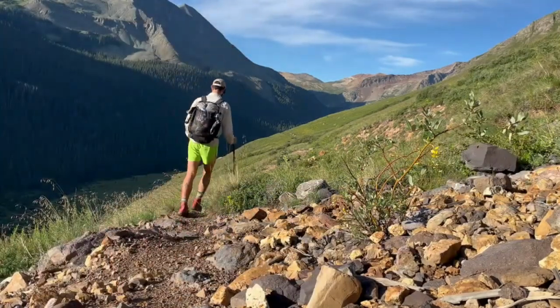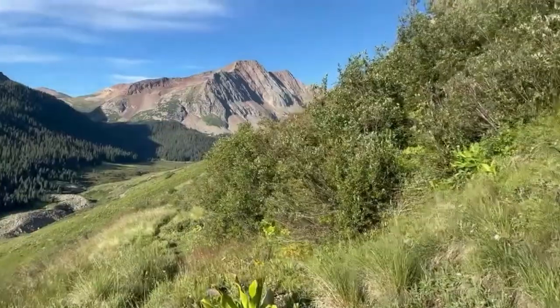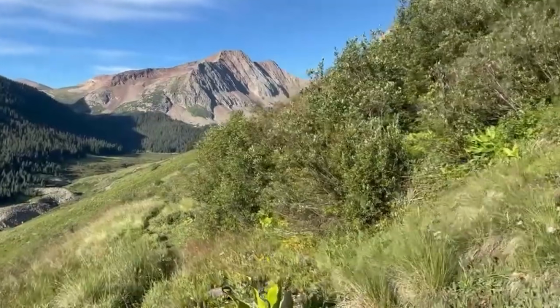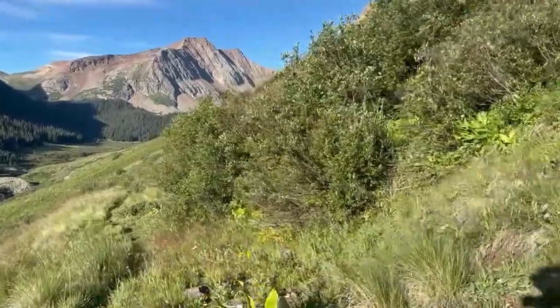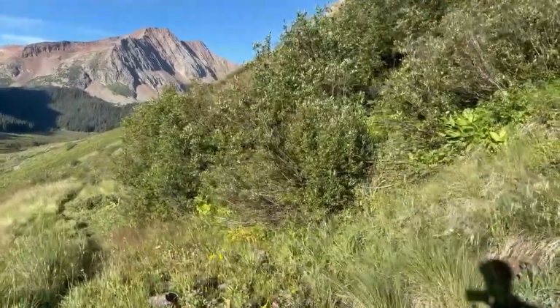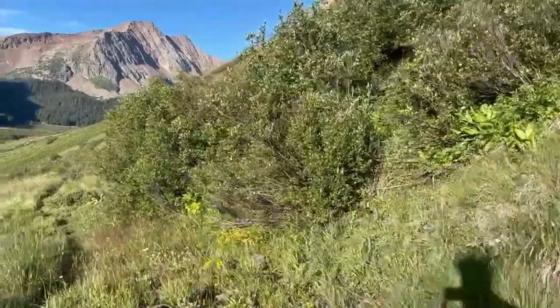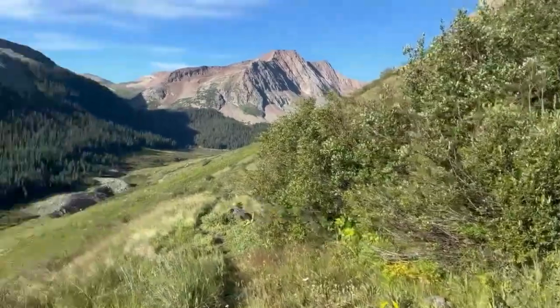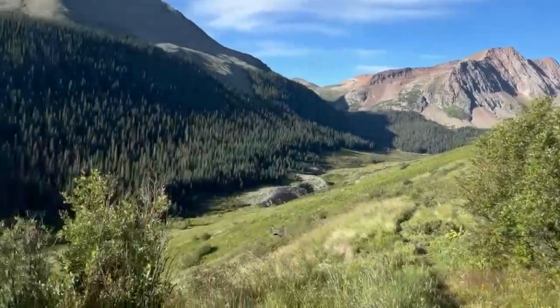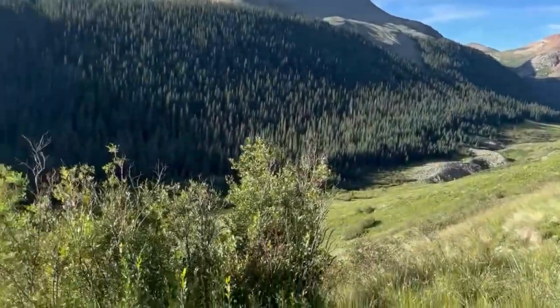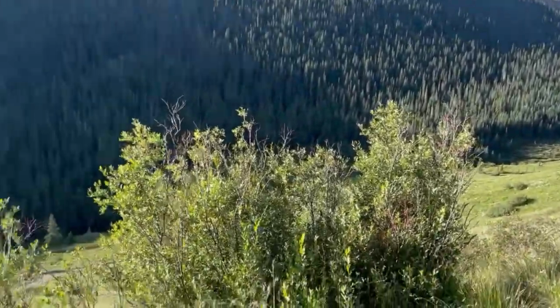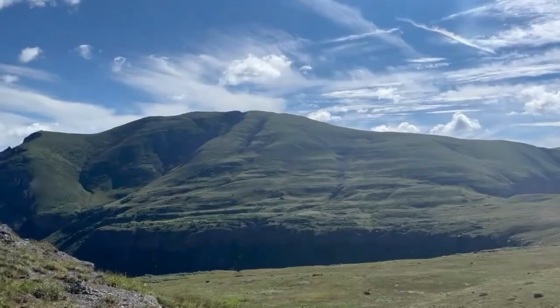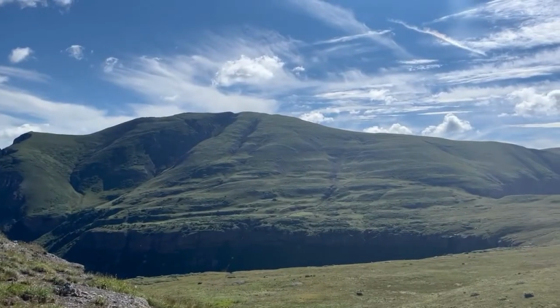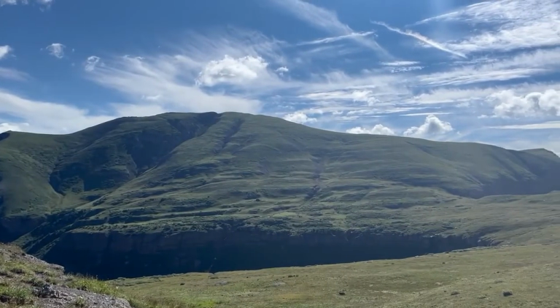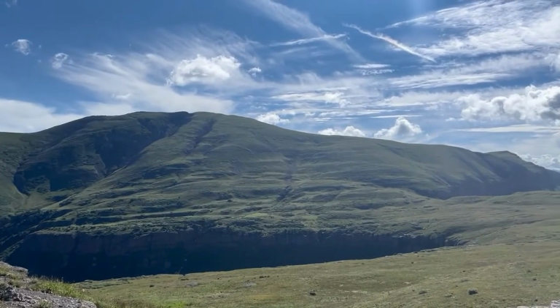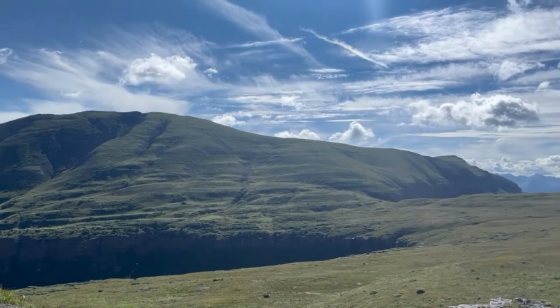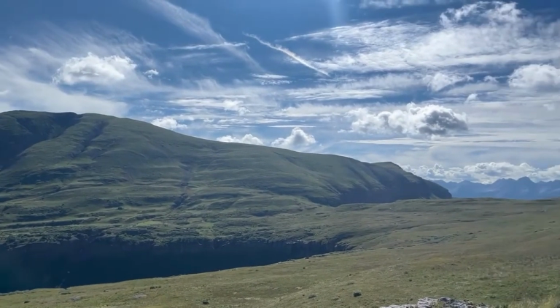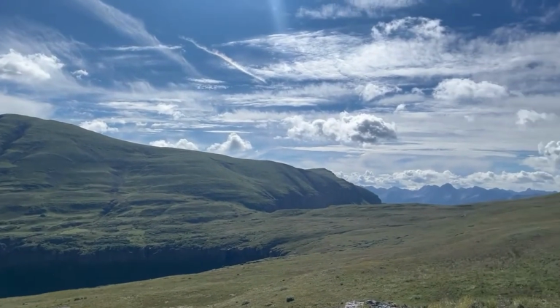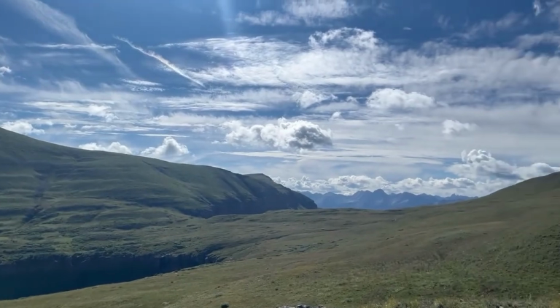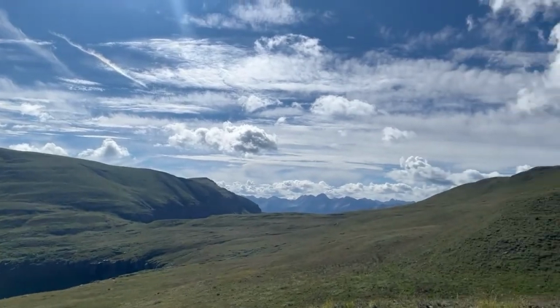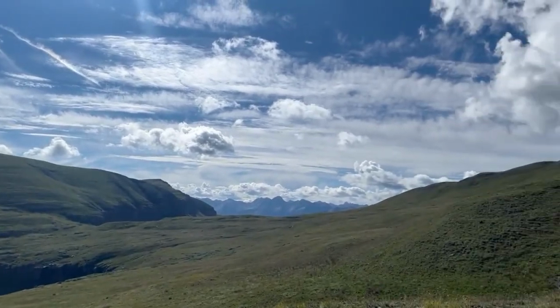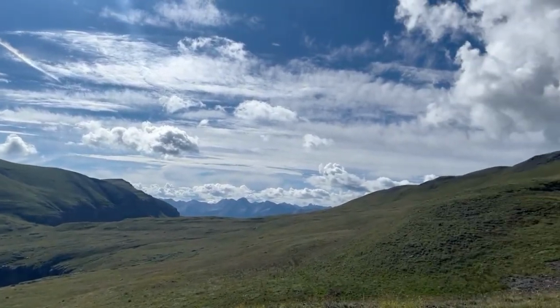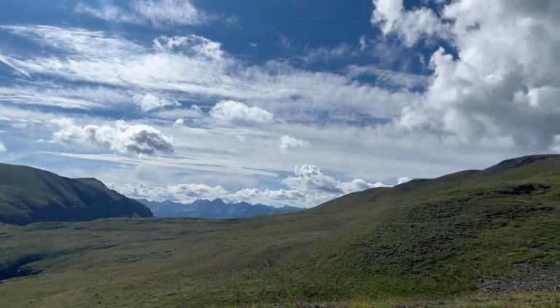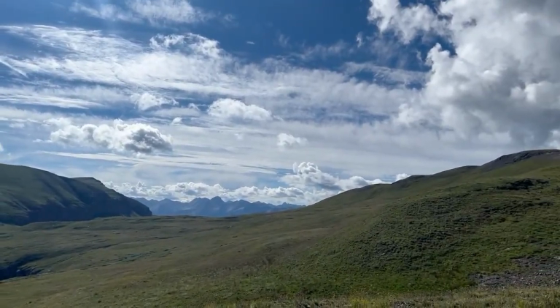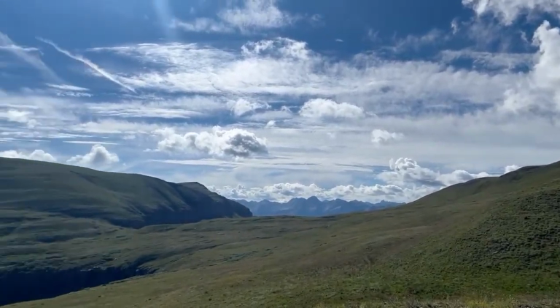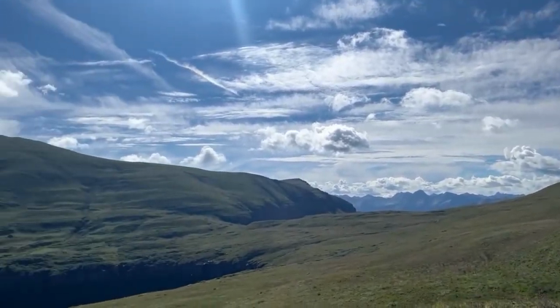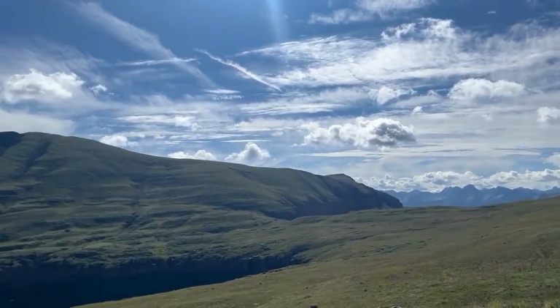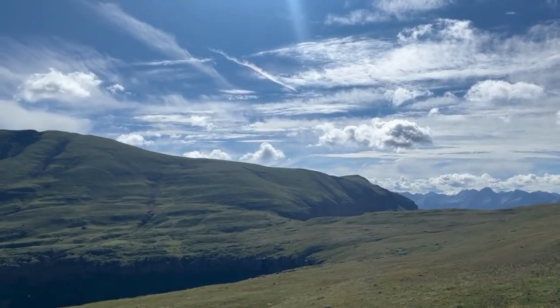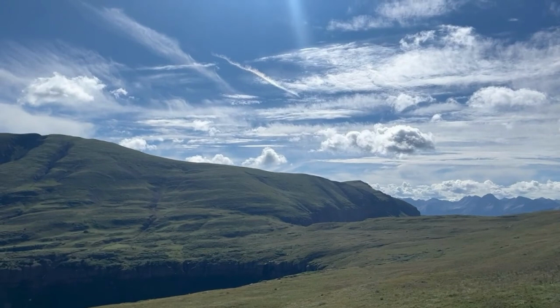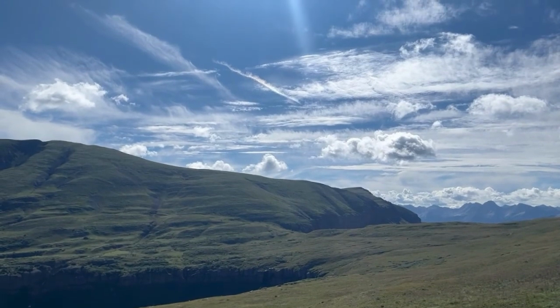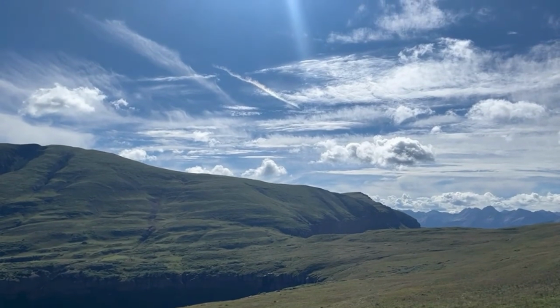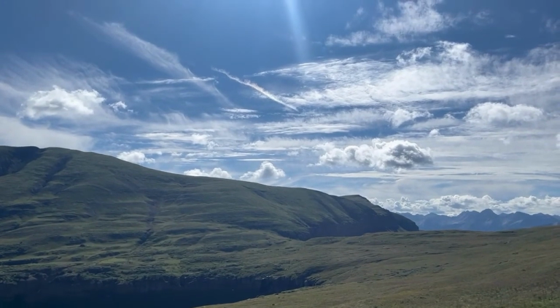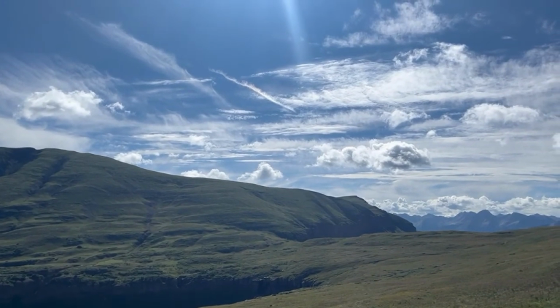There's a grouse right there — they can be very aggressive. Porcupine Saddle. One more climb.